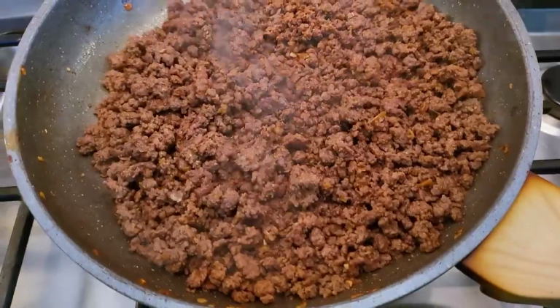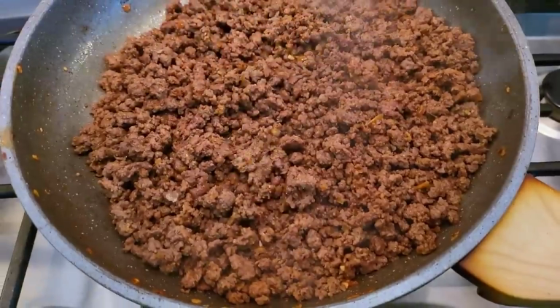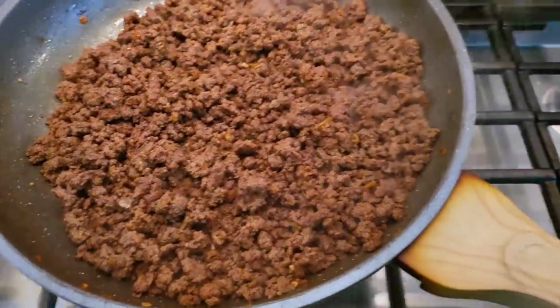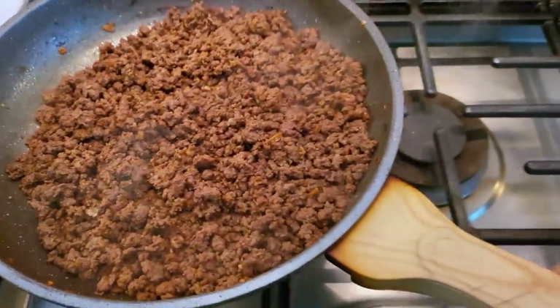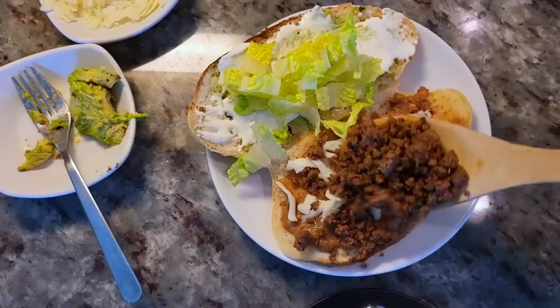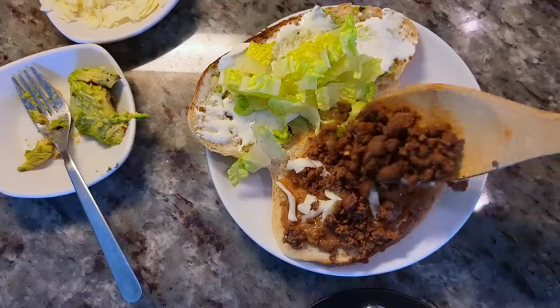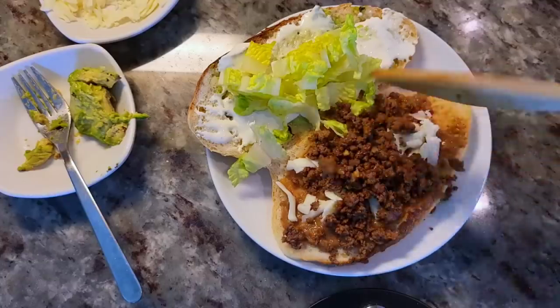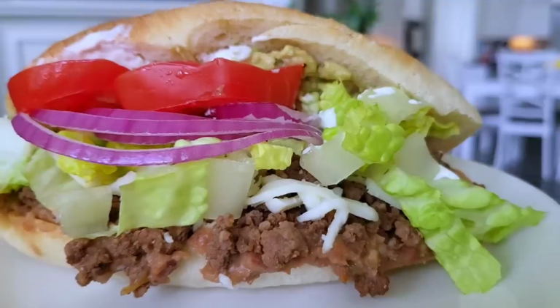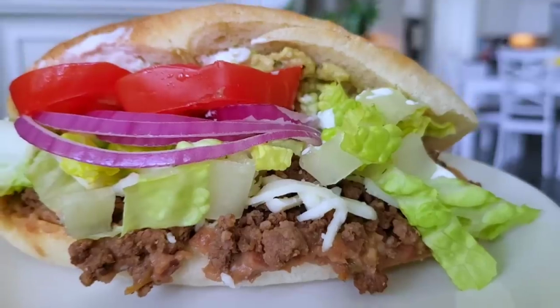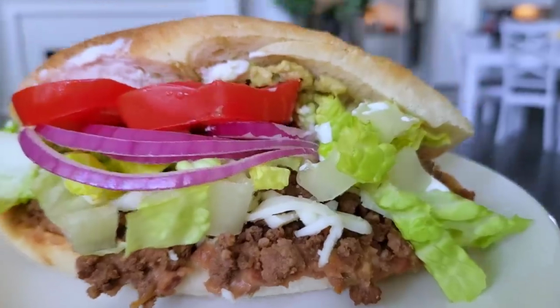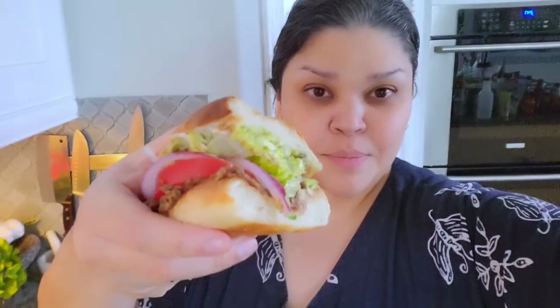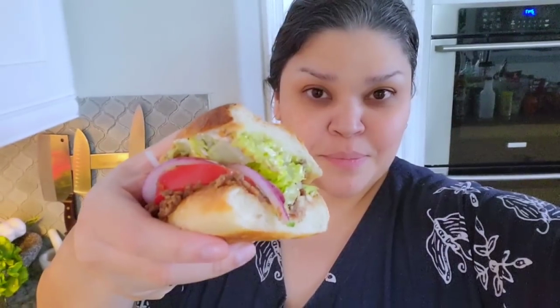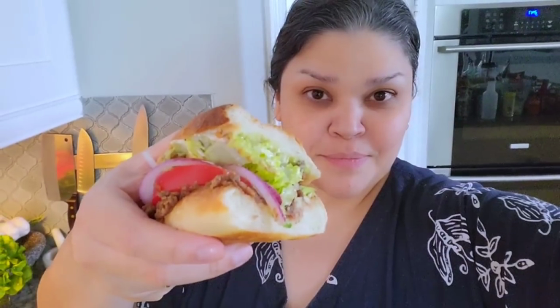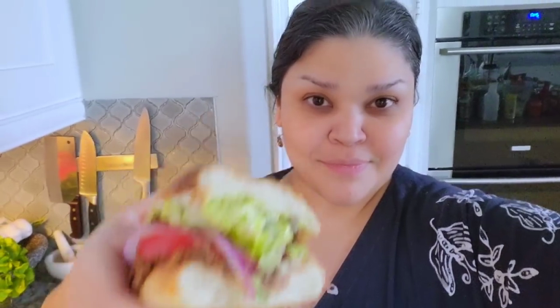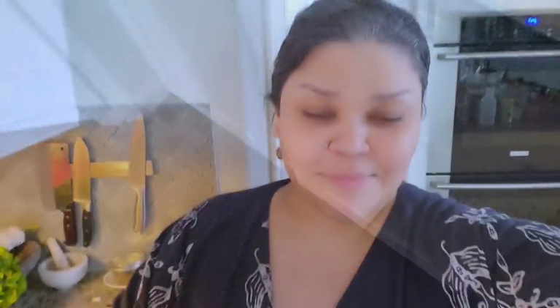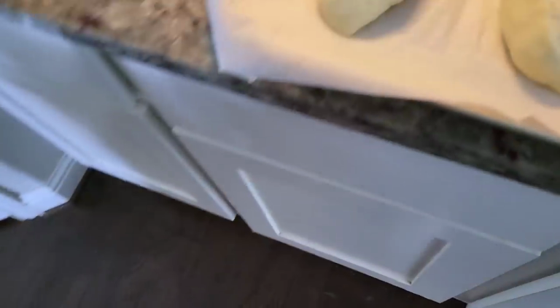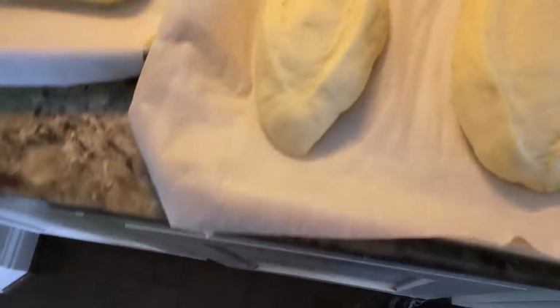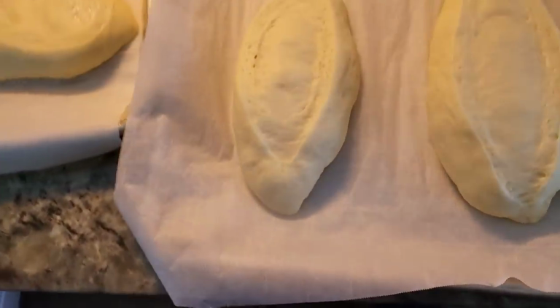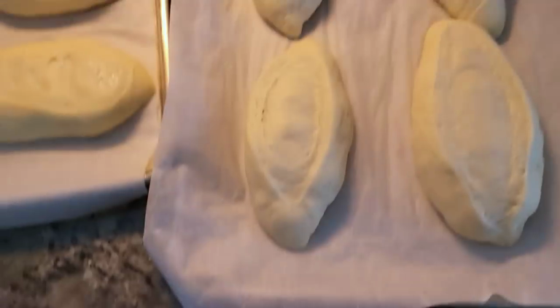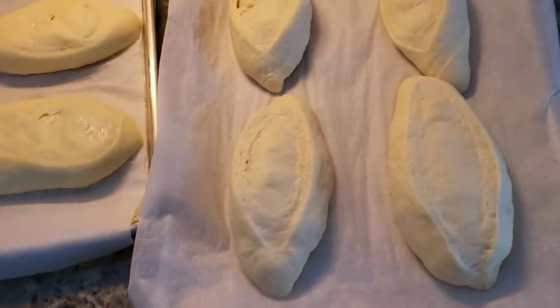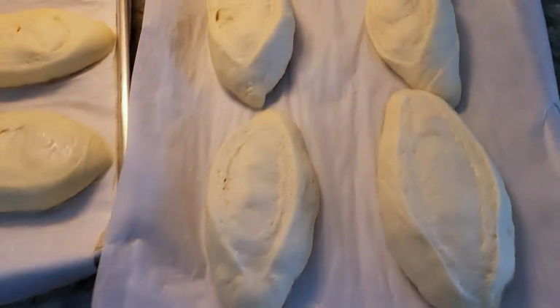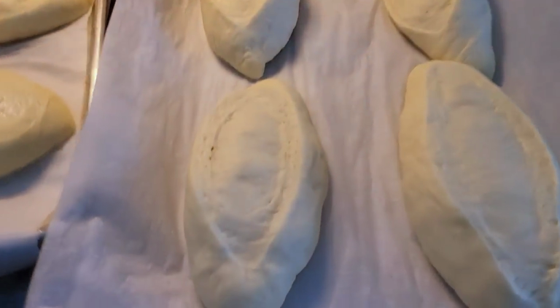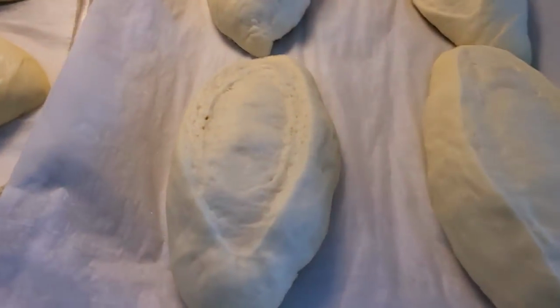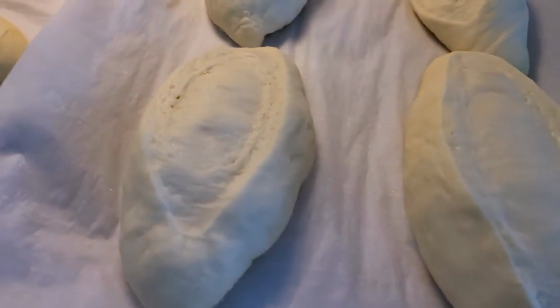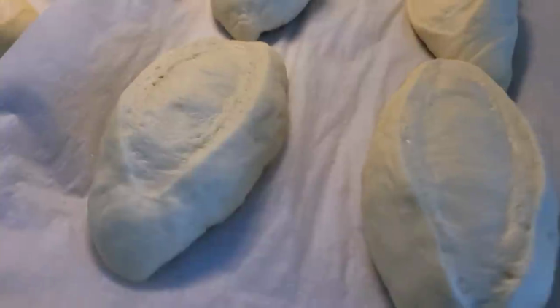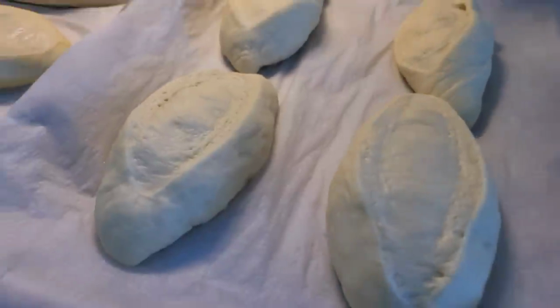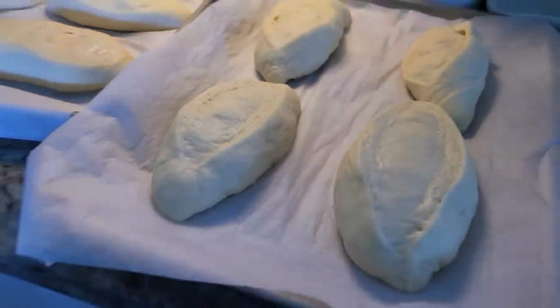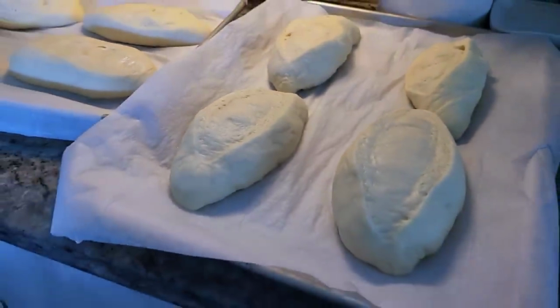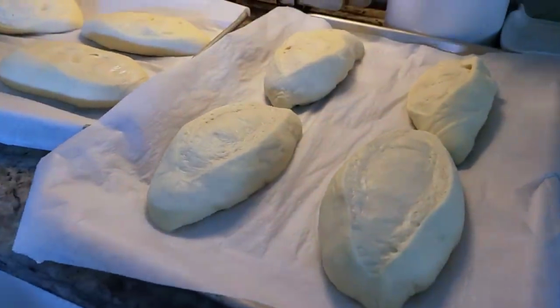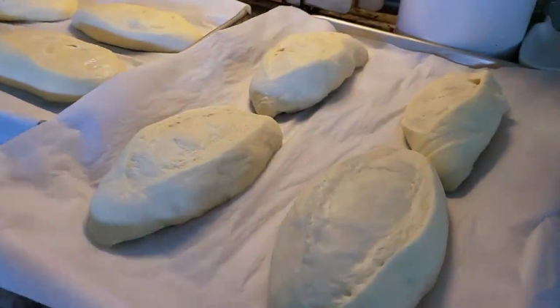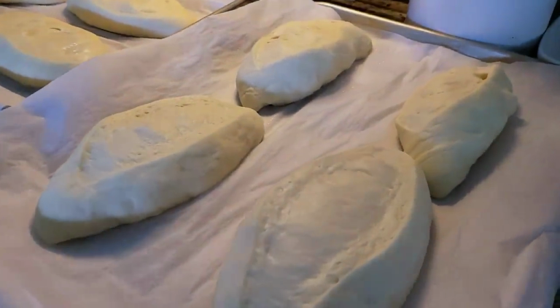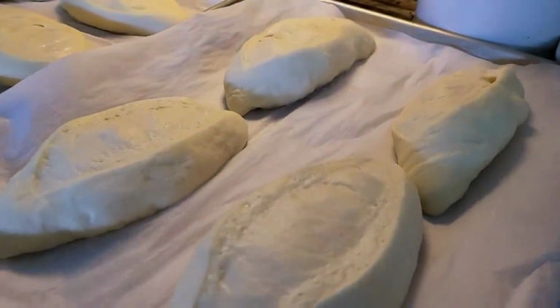Today I'm making simple ground beef tortas. This is gonna be good. To start this recipe I decided to make homemade pan bolillo. This is a Mexican style French bread roll.